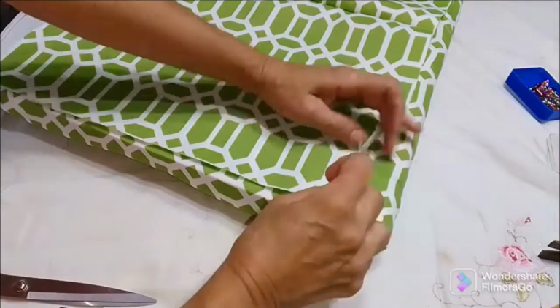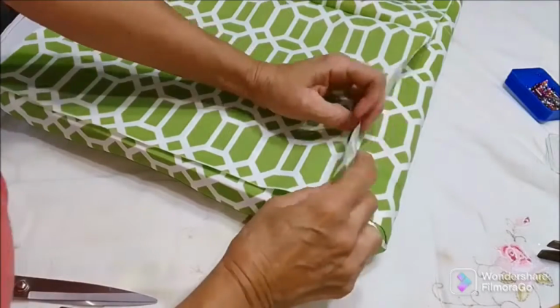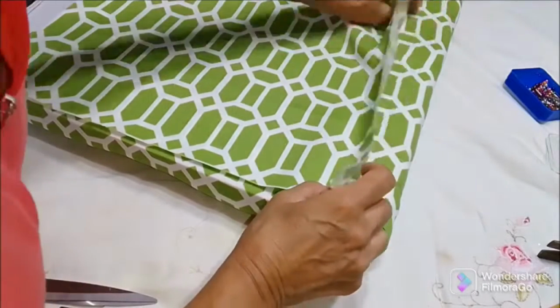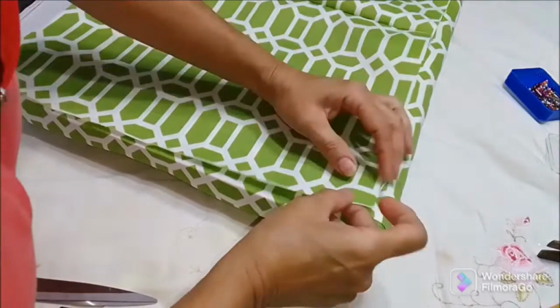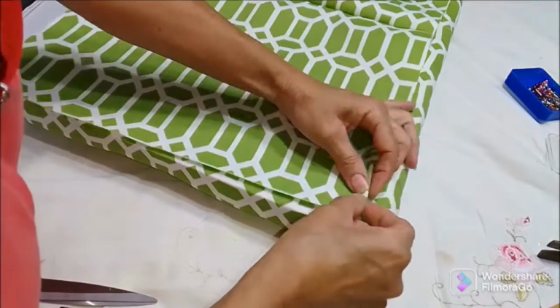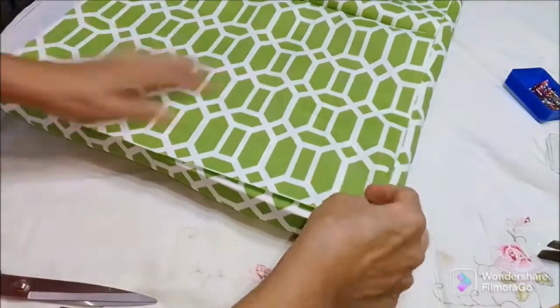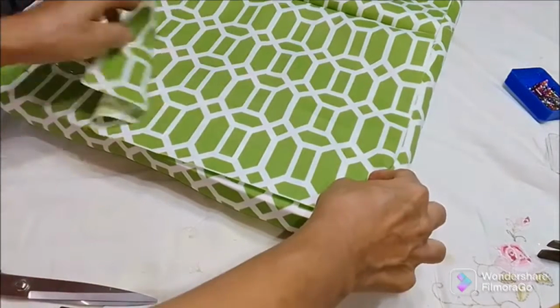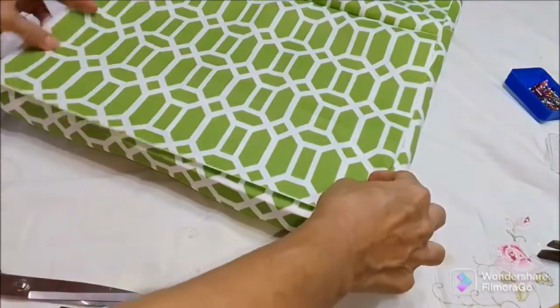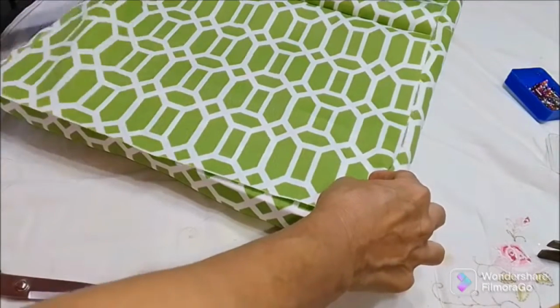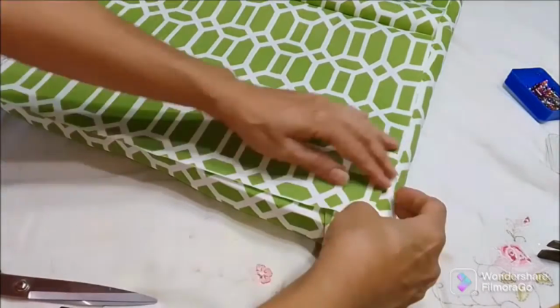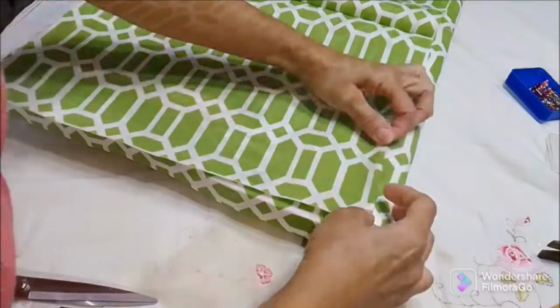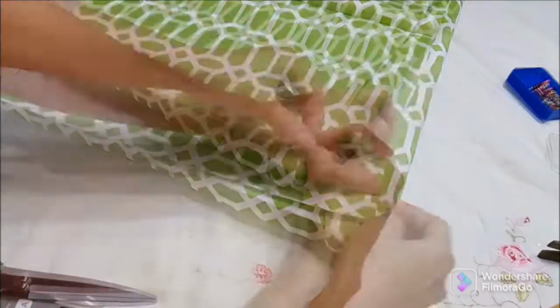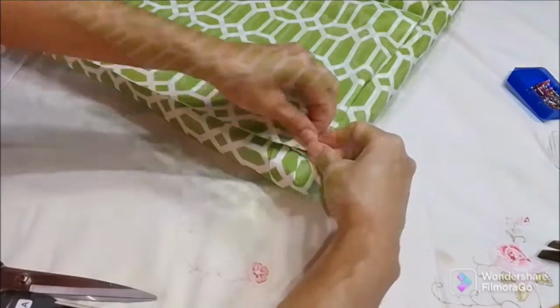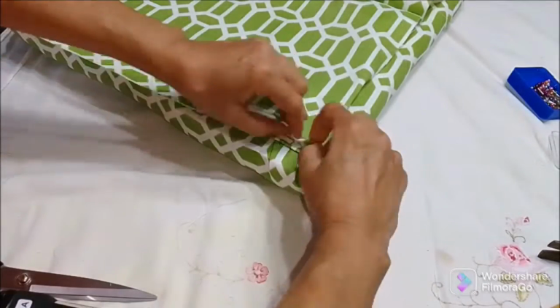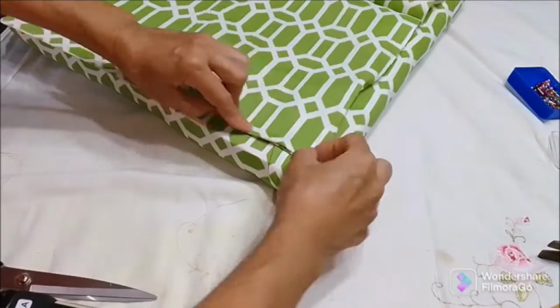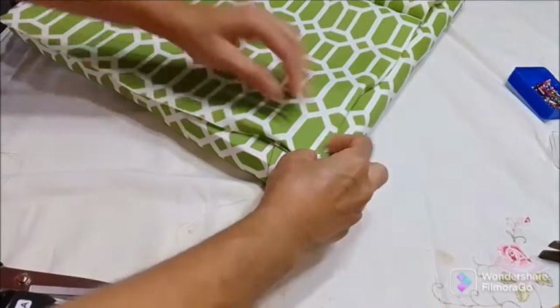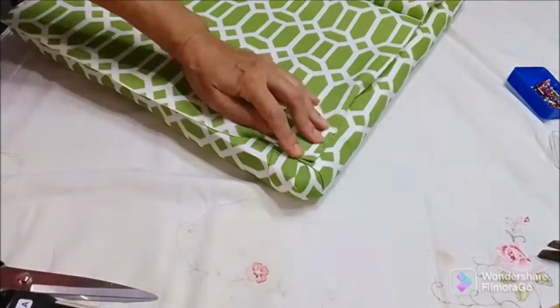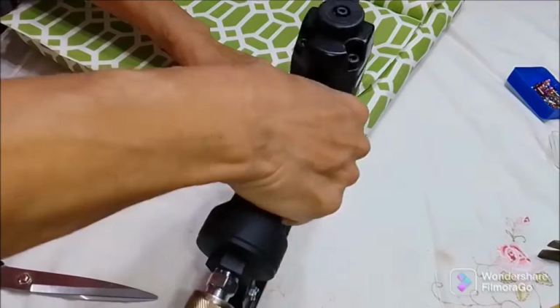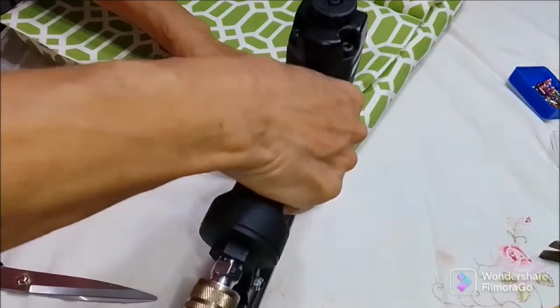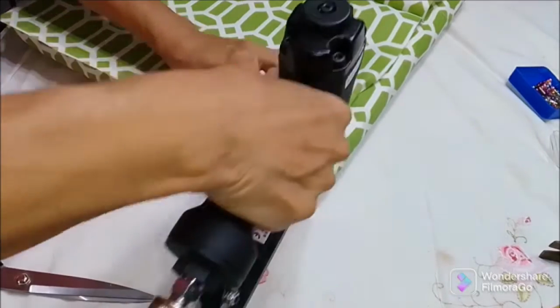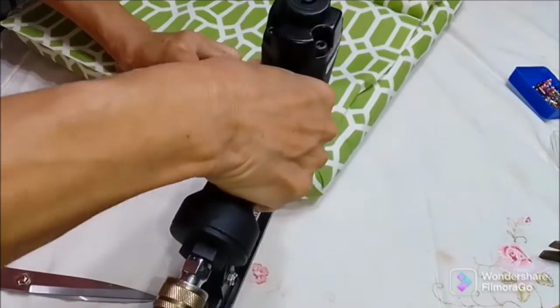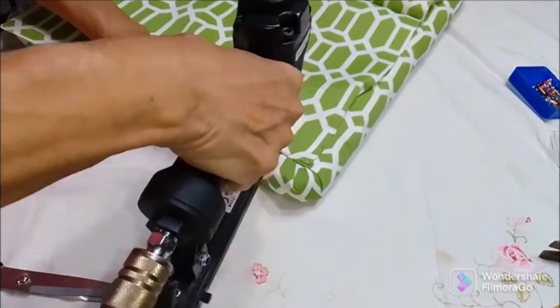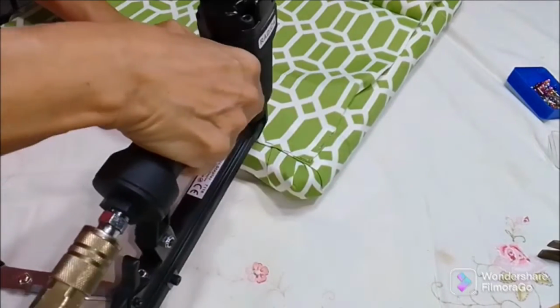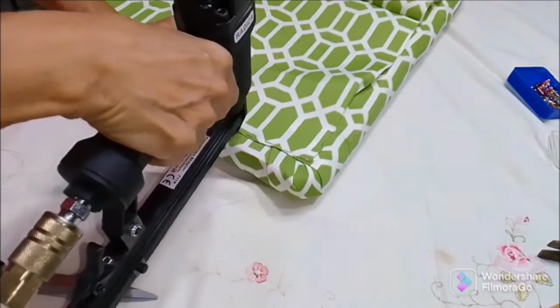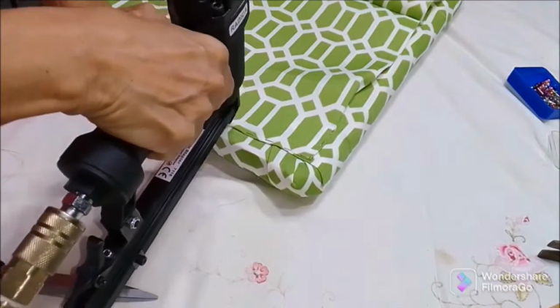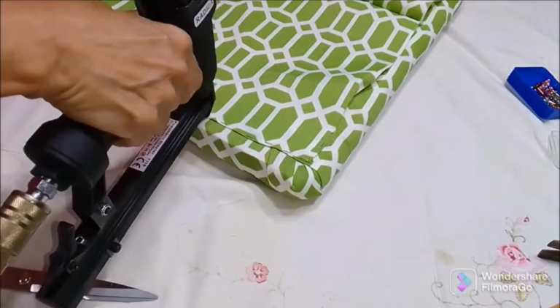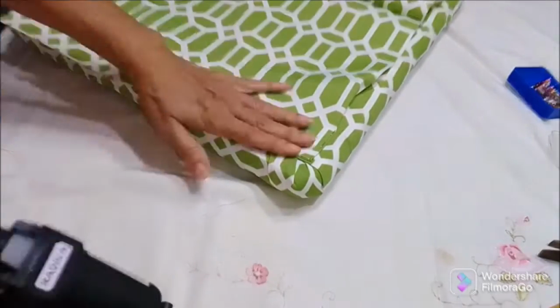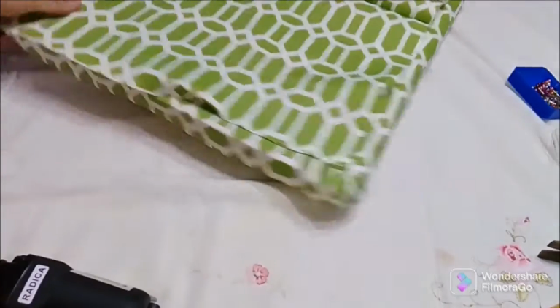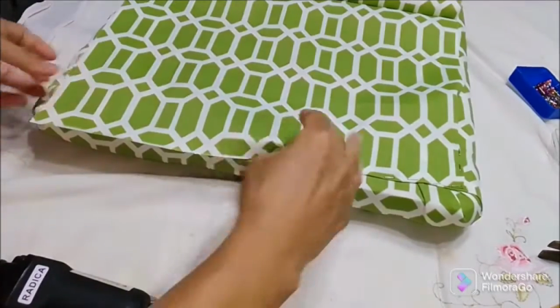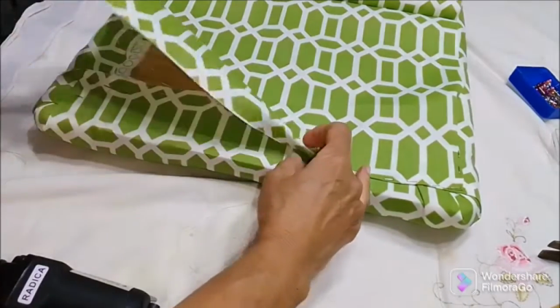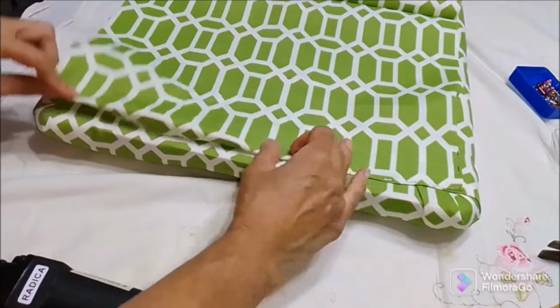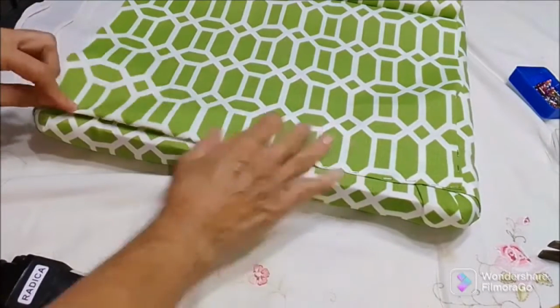With the top back piece, I use the same color fabric because if the chair is not facing the wall, you are going to be seeing that top at the back, because we are going to be doing something to the chair also.